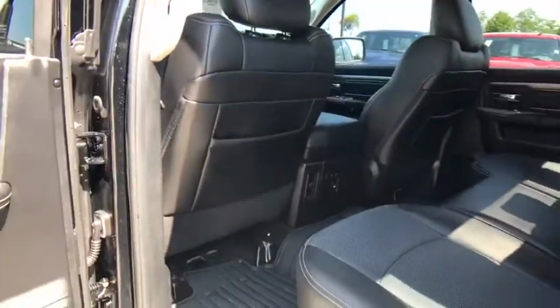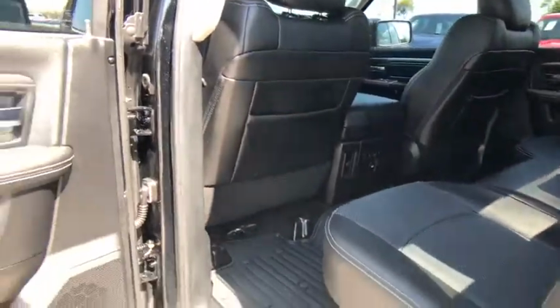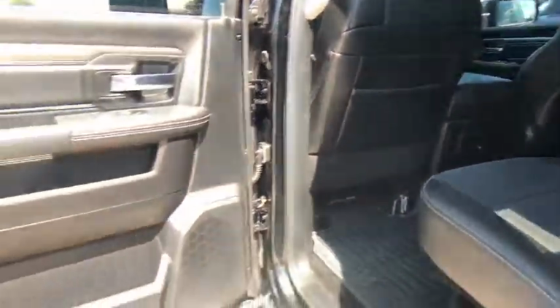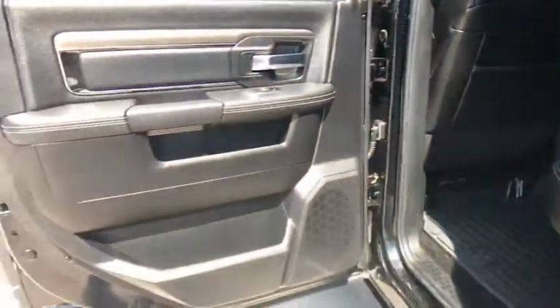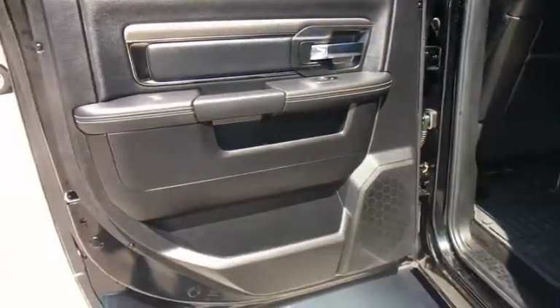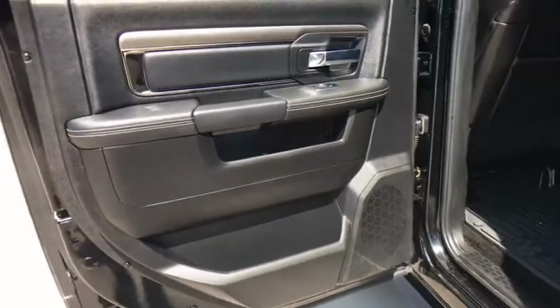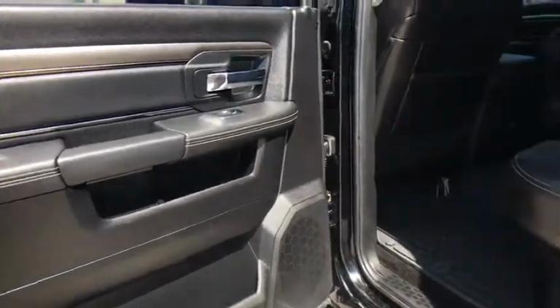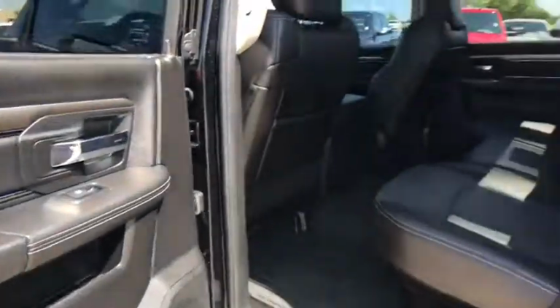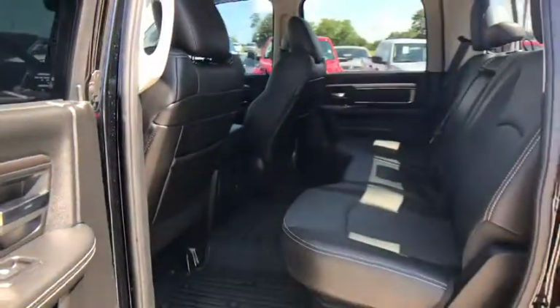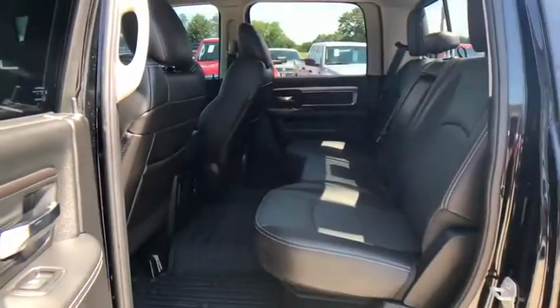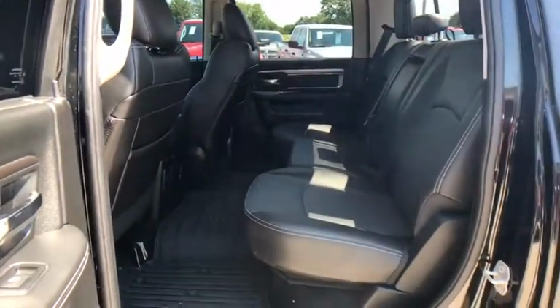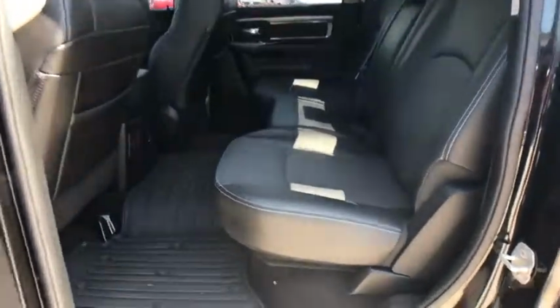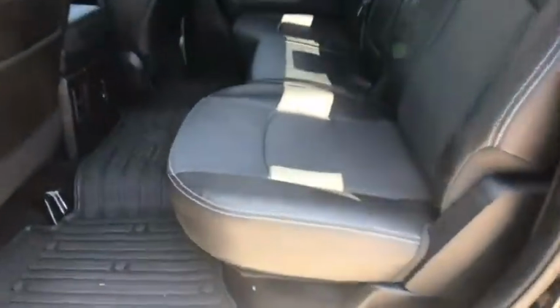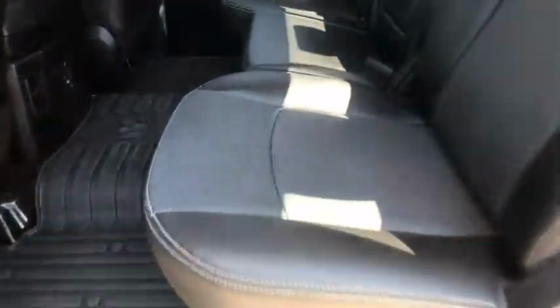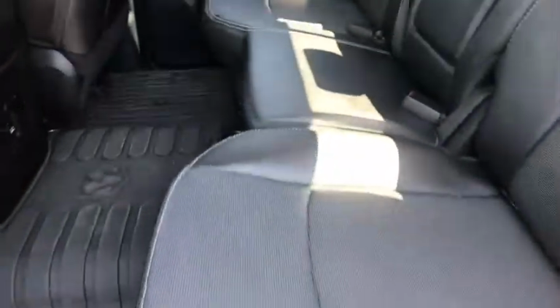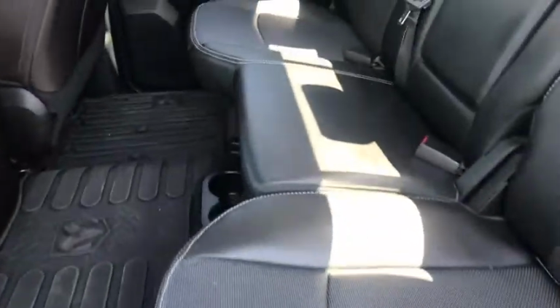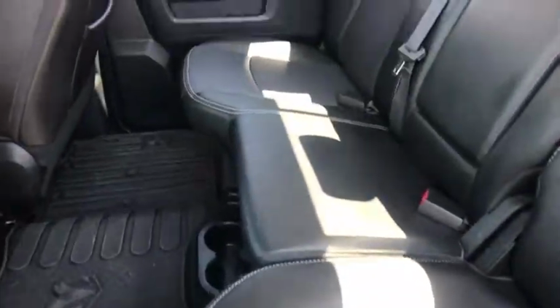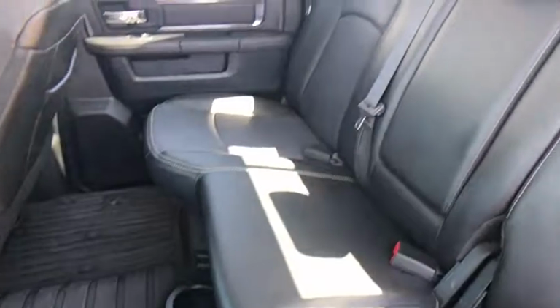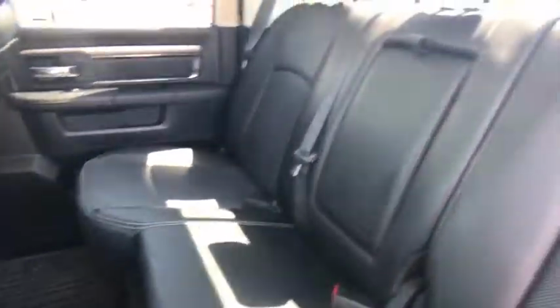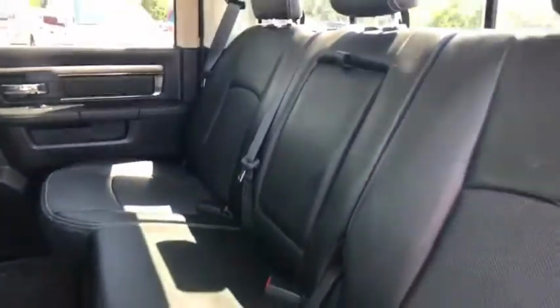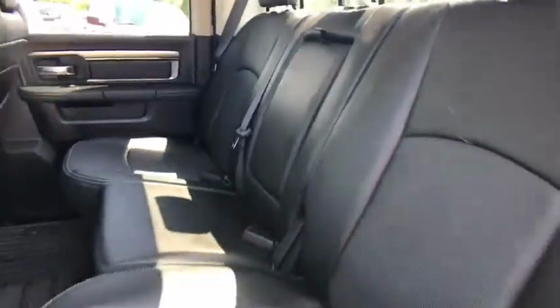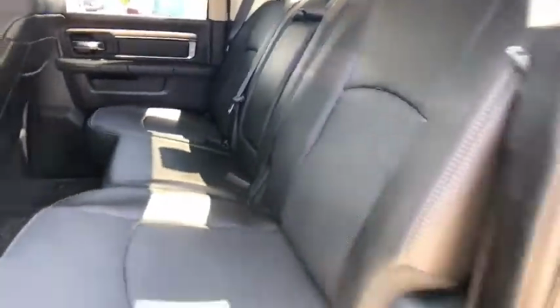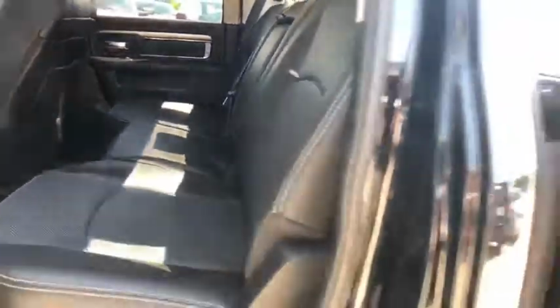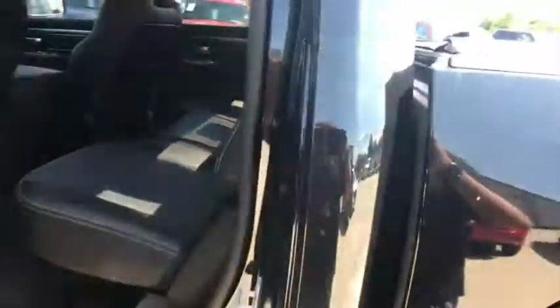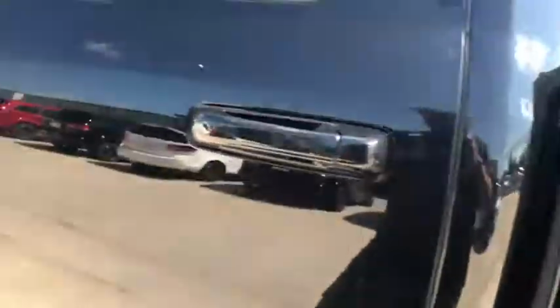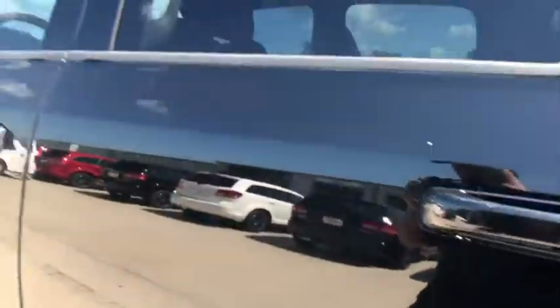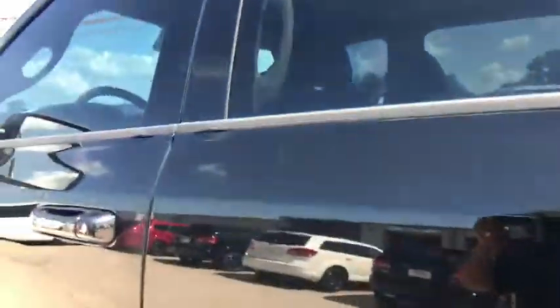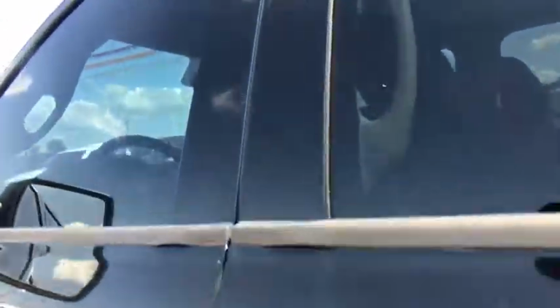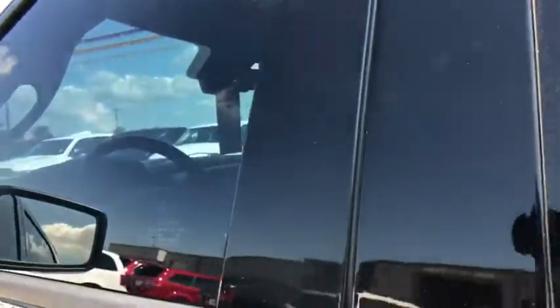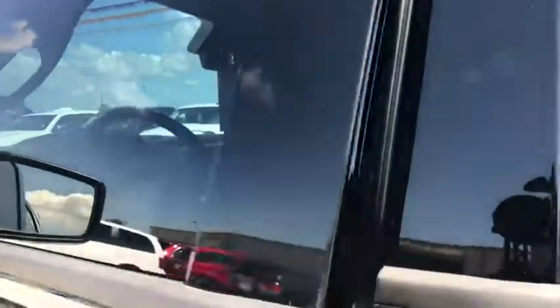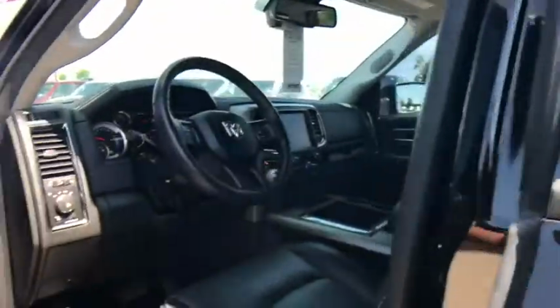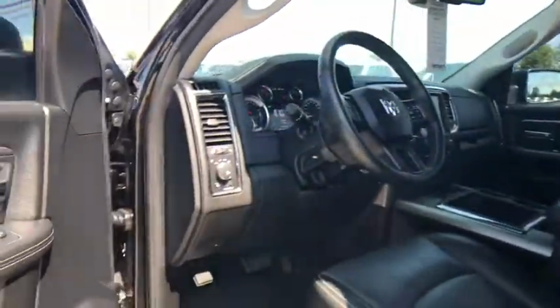Power windows, heated steering wheel, trip computer, bucket seats, heated front seat, overhead console, brake assist, panic alarm. This isn't just a vehicle. It's an experience. So stop in for a test drive today.